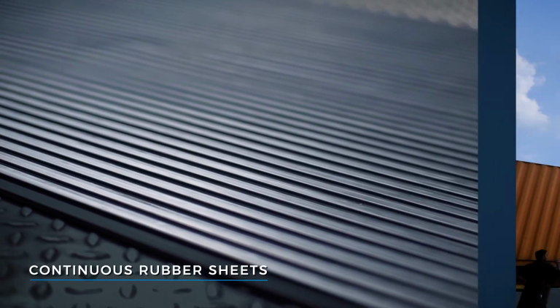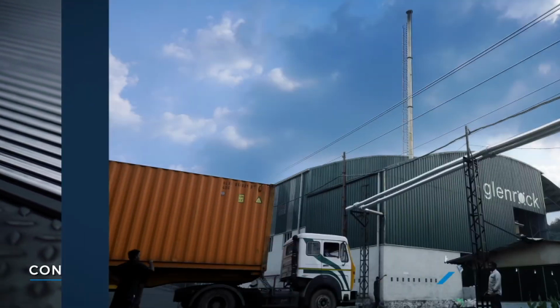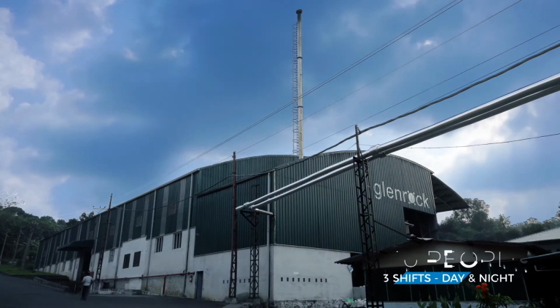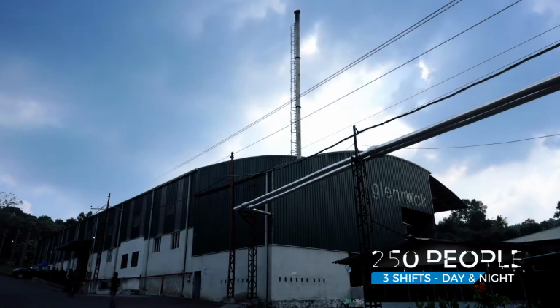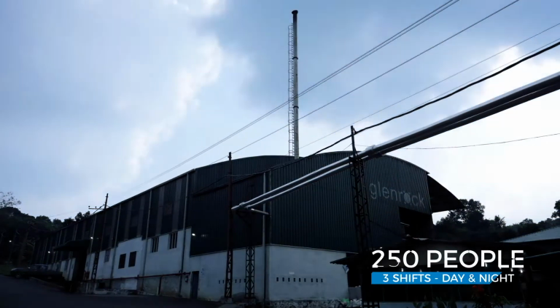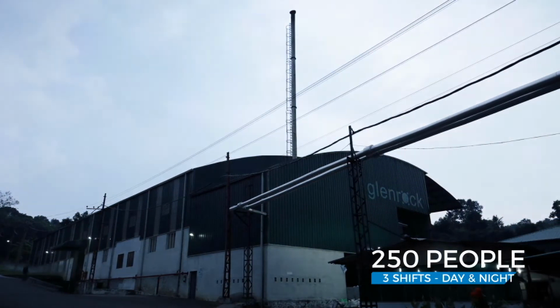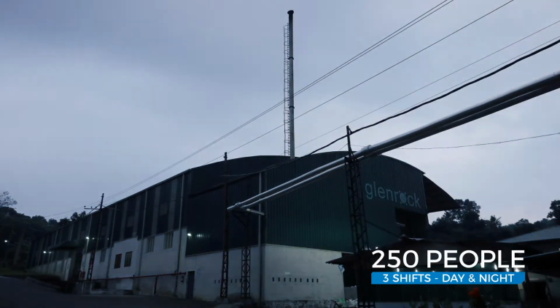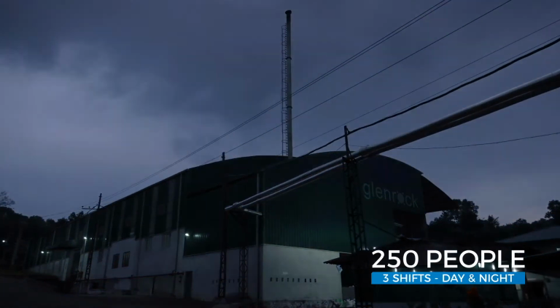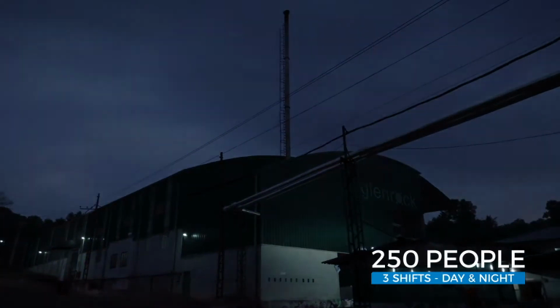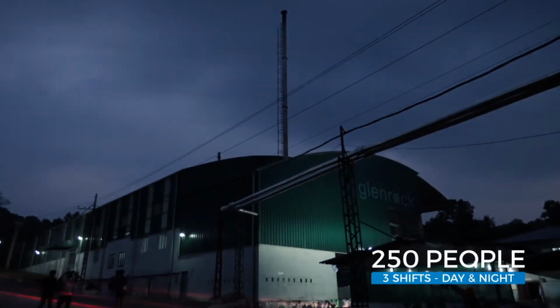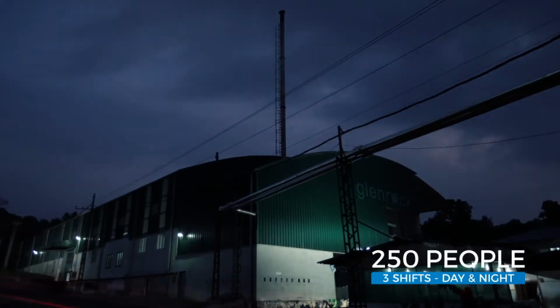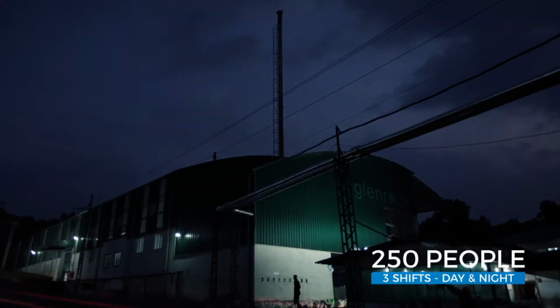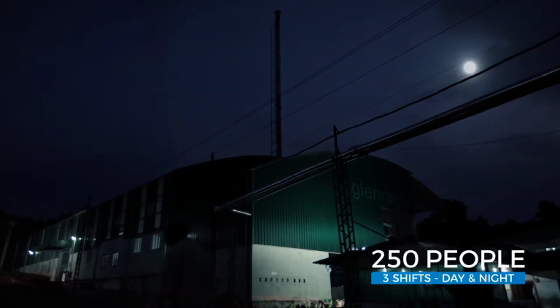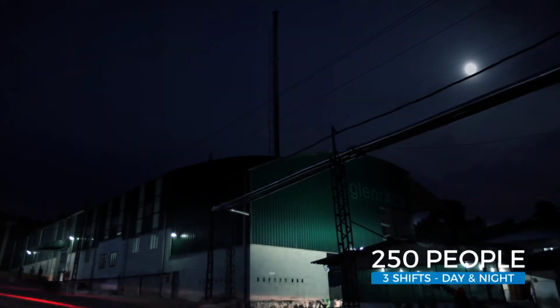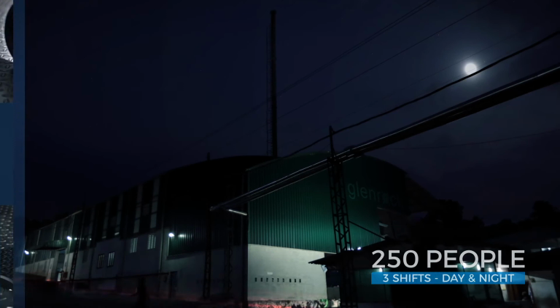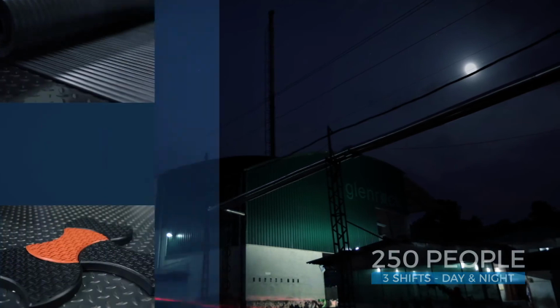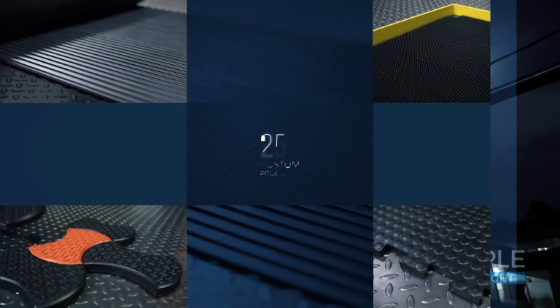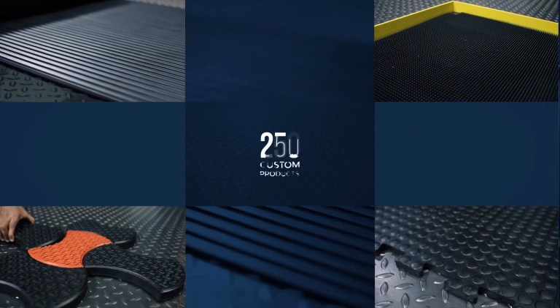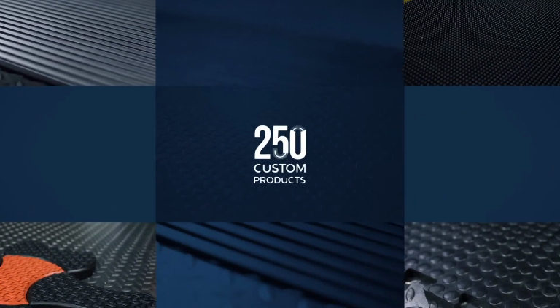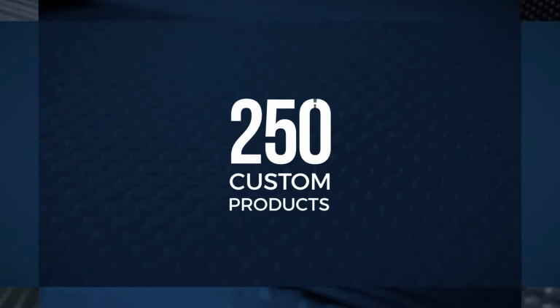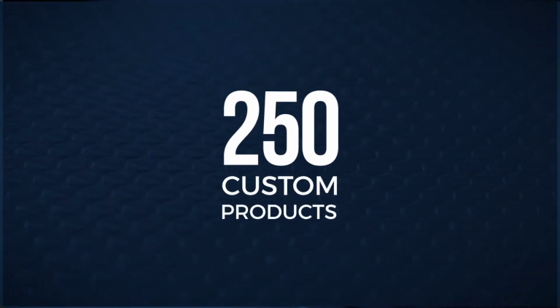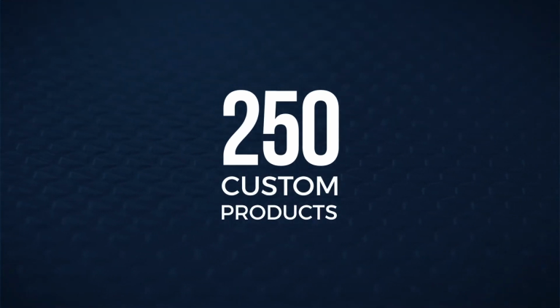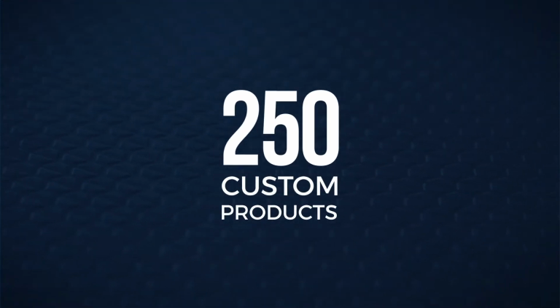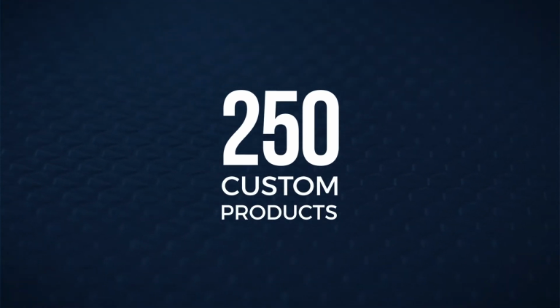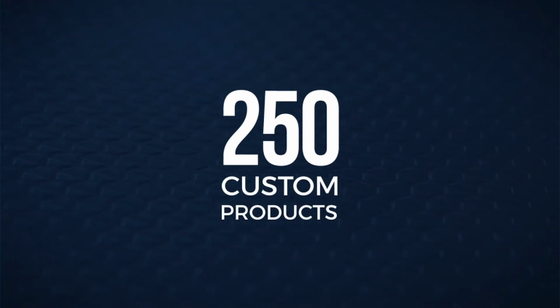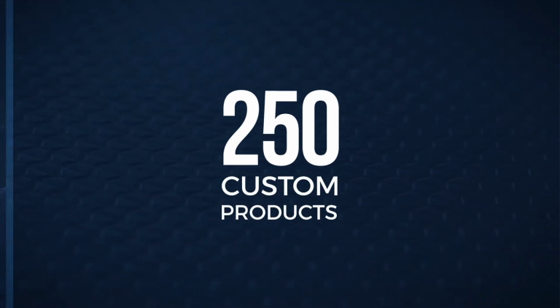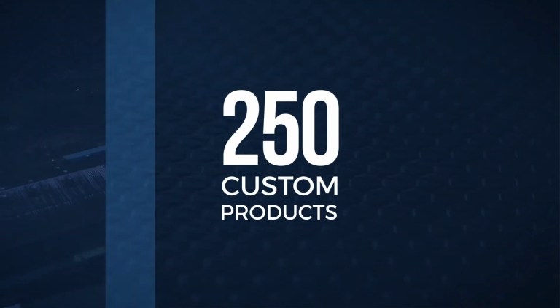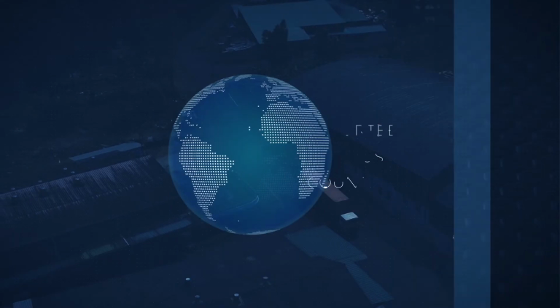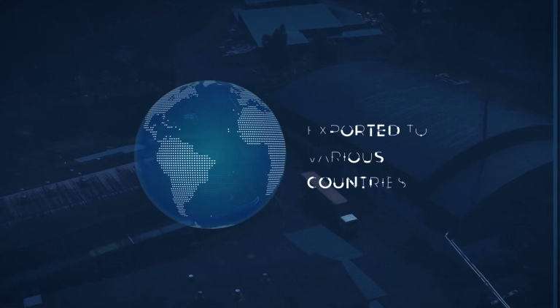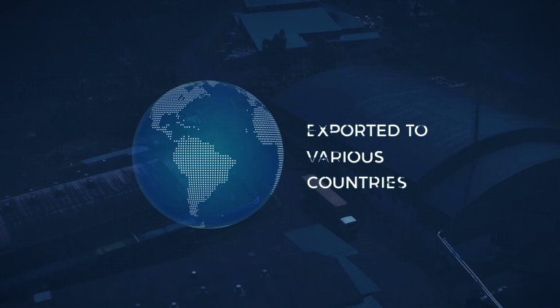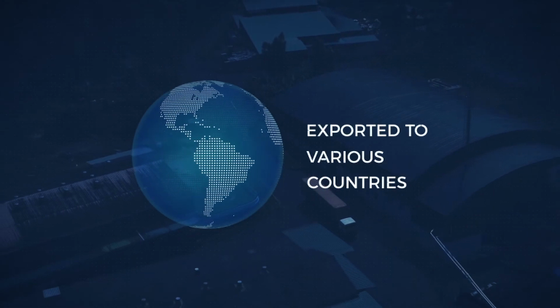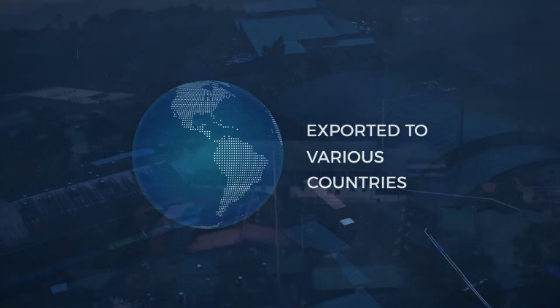With a workforce of over 250 people operating in three shifts day and night, Glenrock has grown to be a market leader, producing more than 250 custom products exported to various countries across the globe.